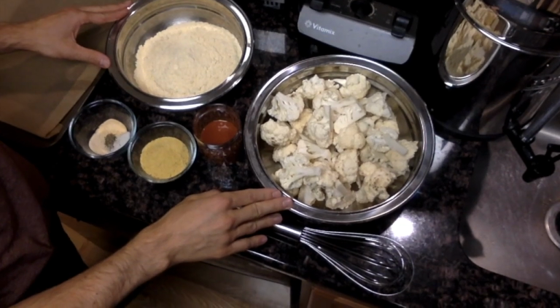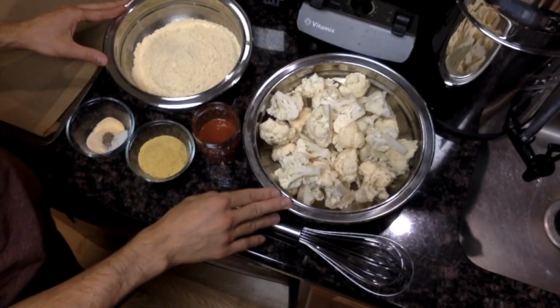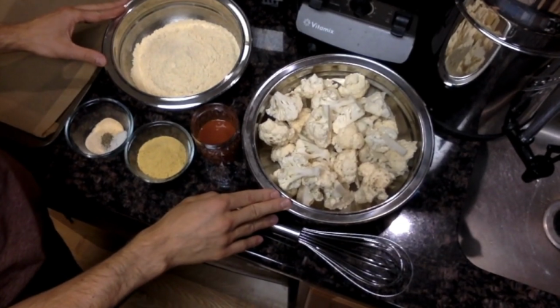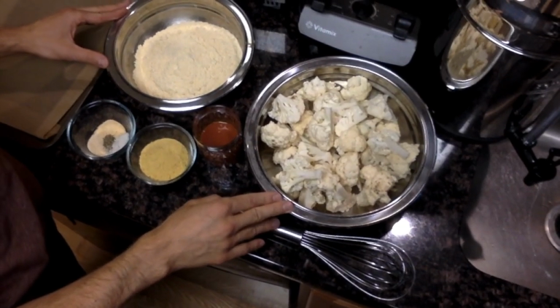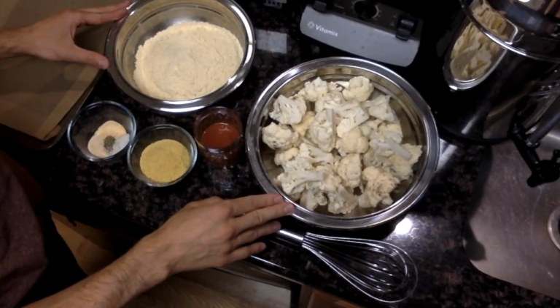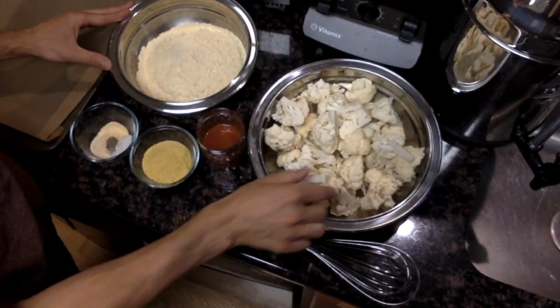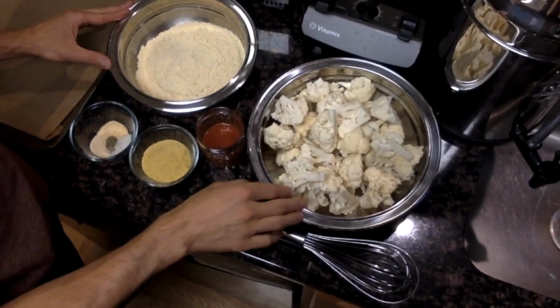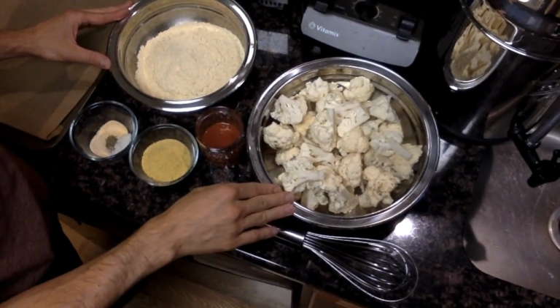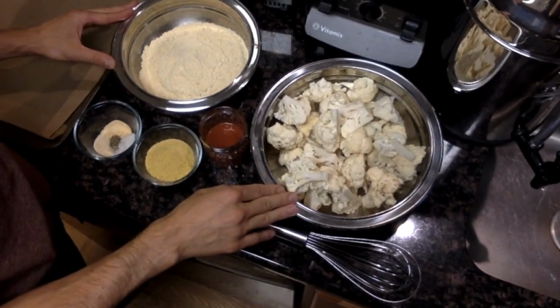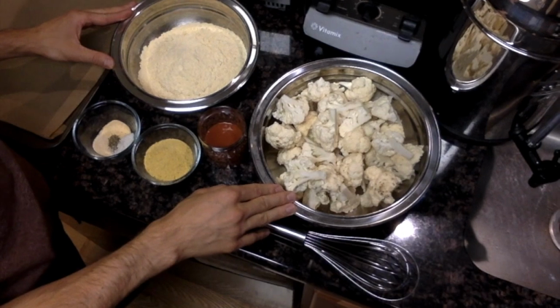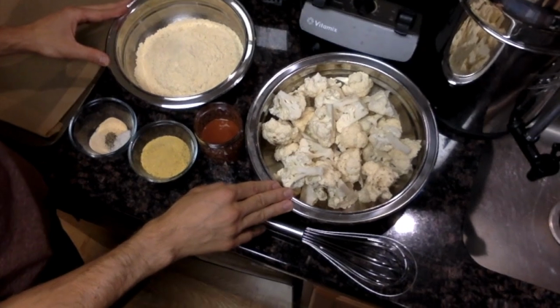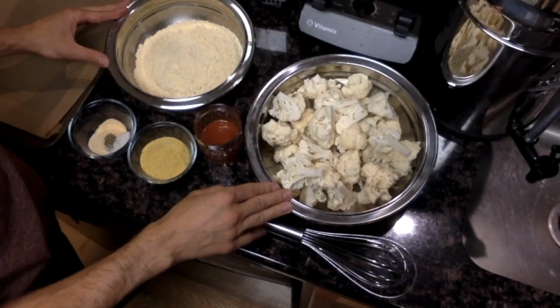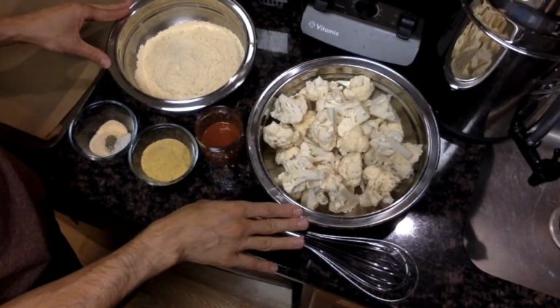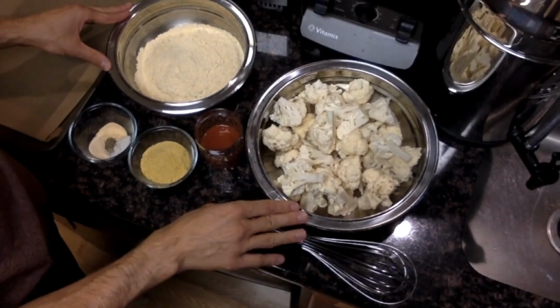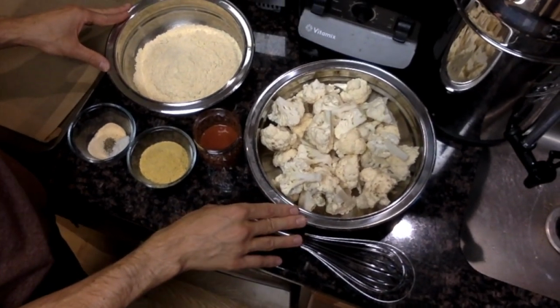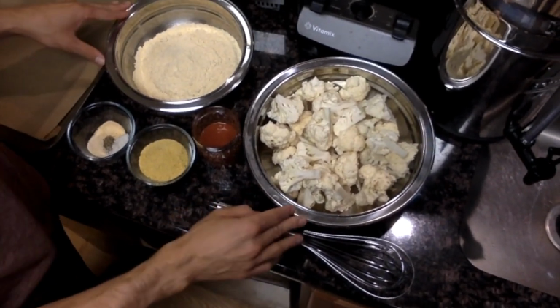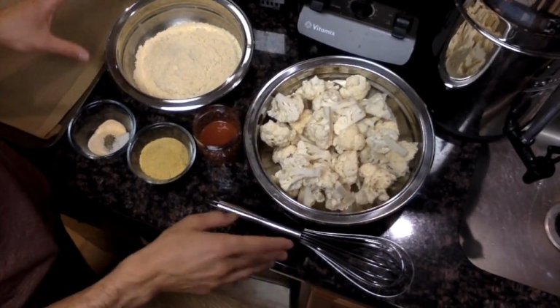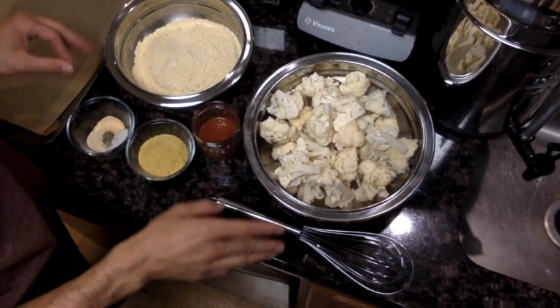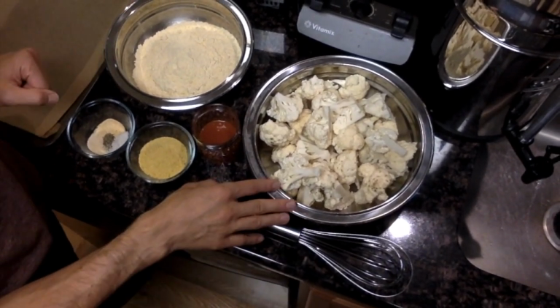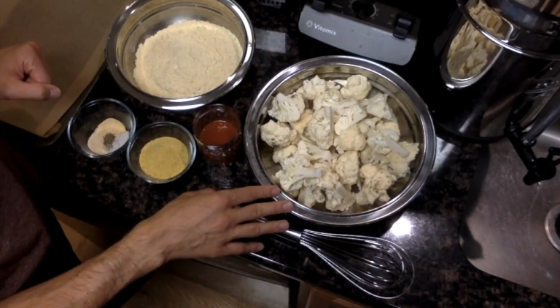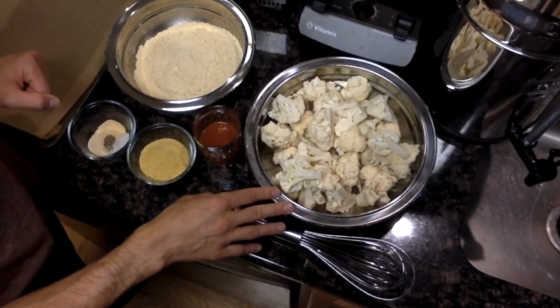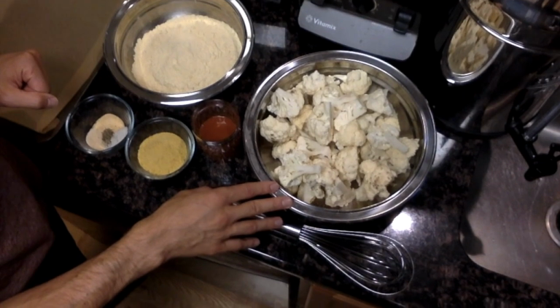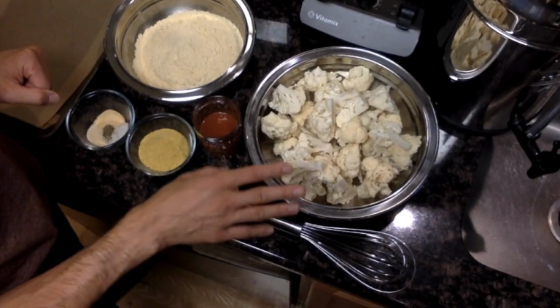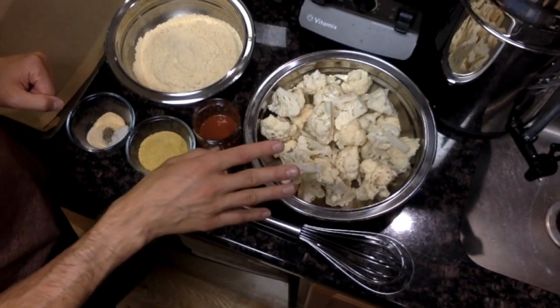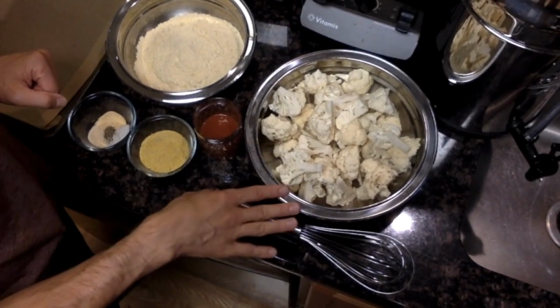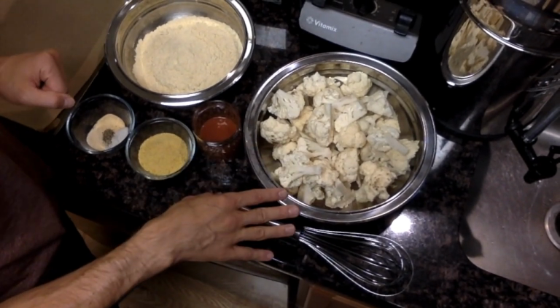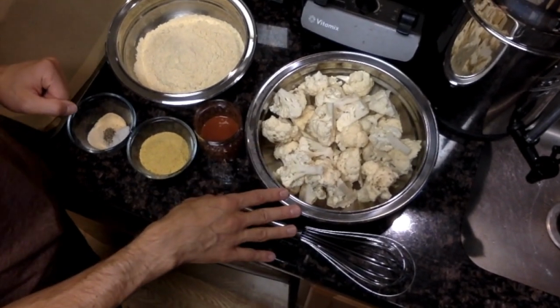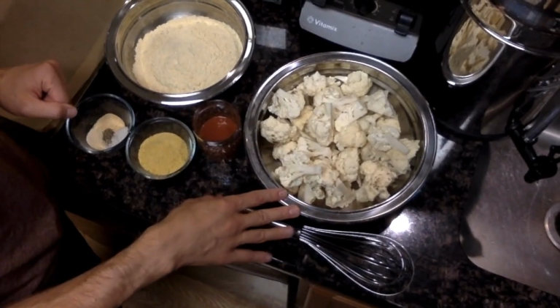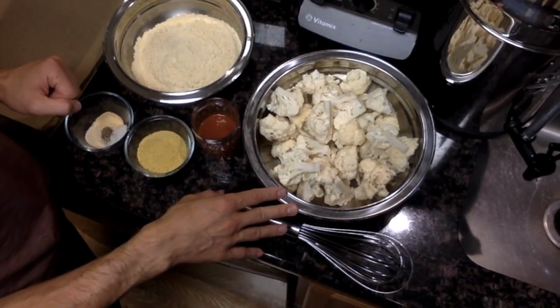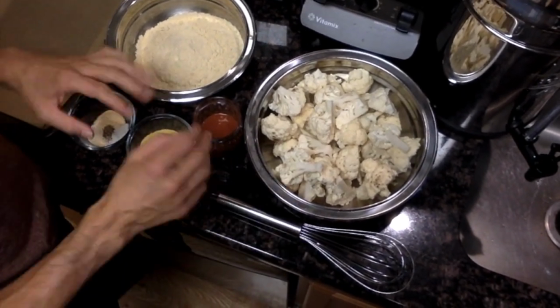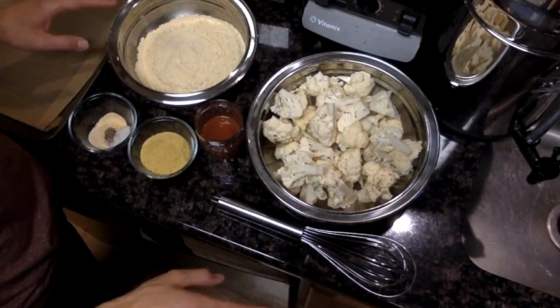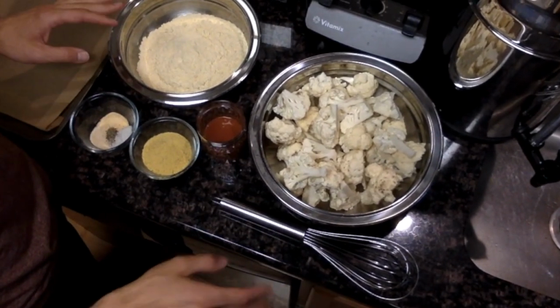We're going to put together cauliflower wings. You can make these spicy like buffalo wings or leave them plain. I'm going to show them with a little bit of hot sauce to make them buffalo style, but you can treat them any way you like.